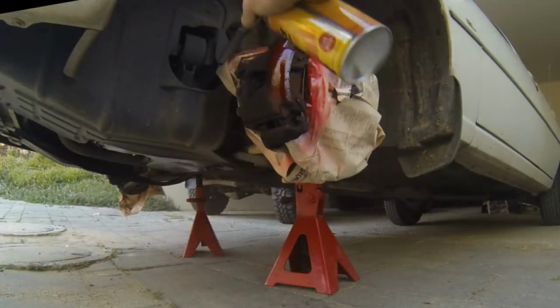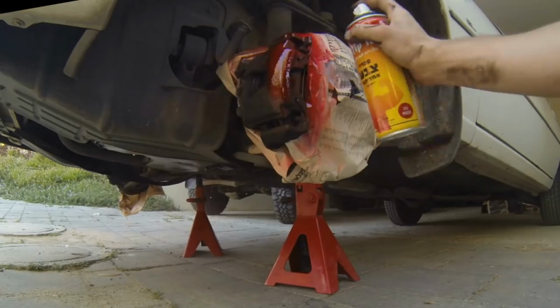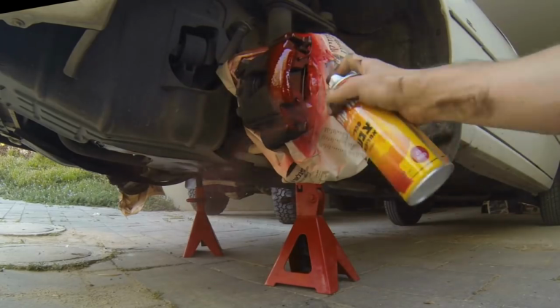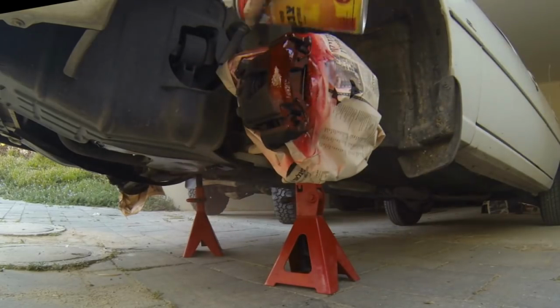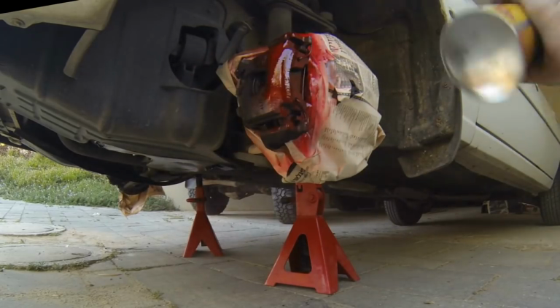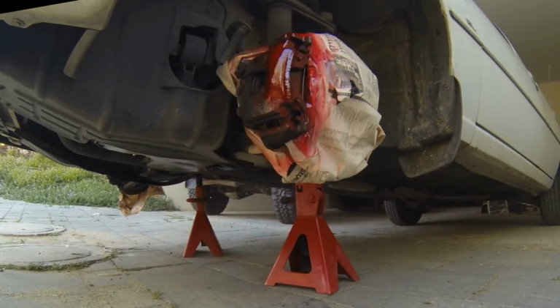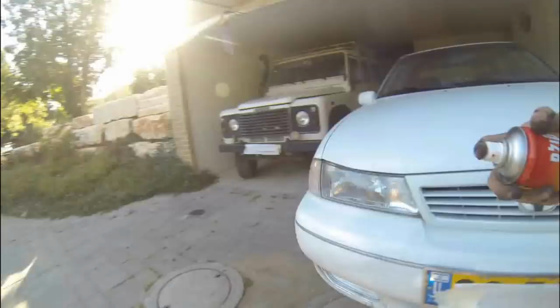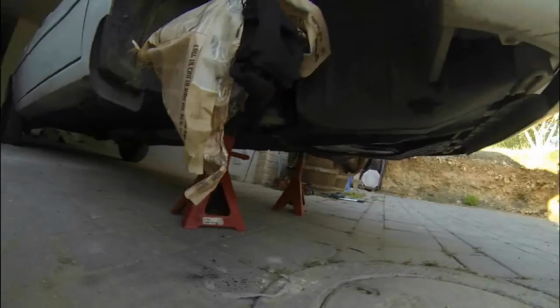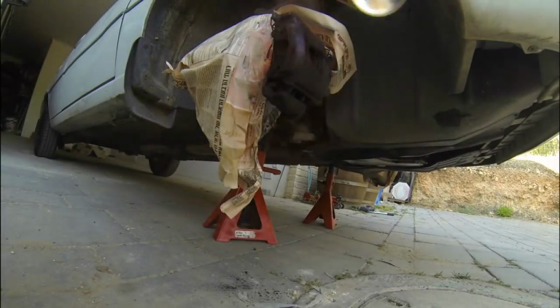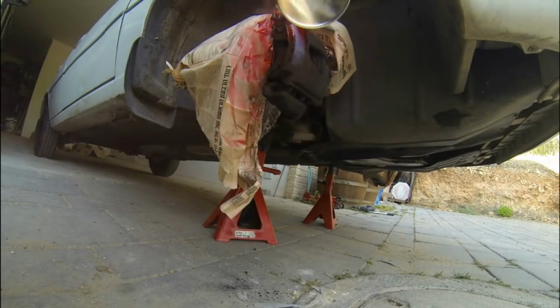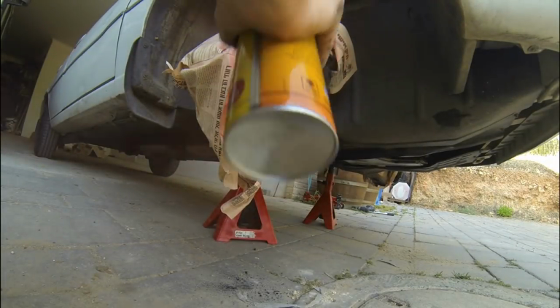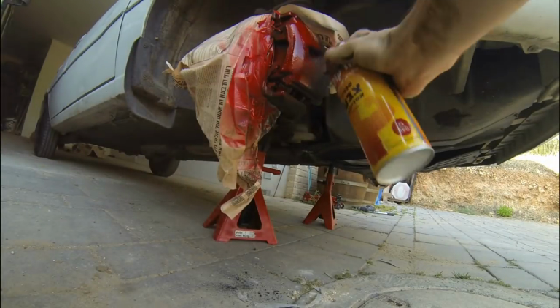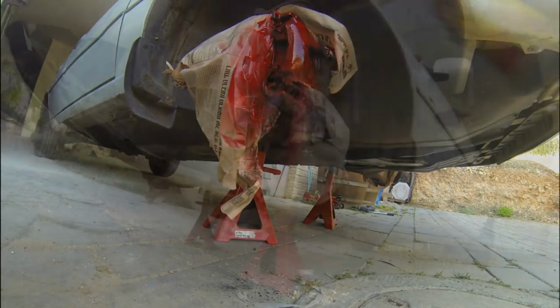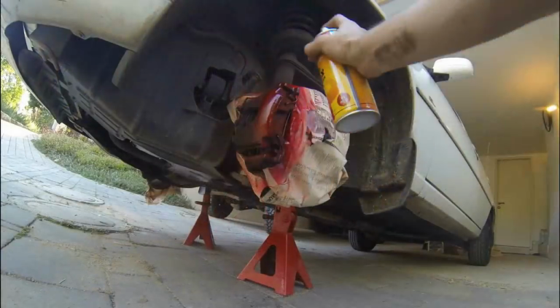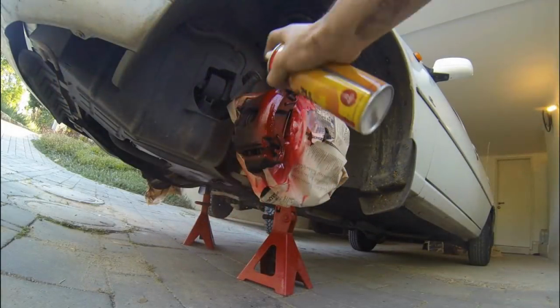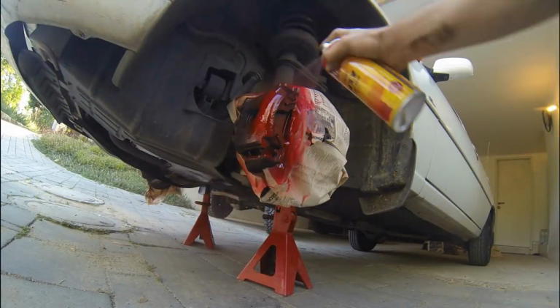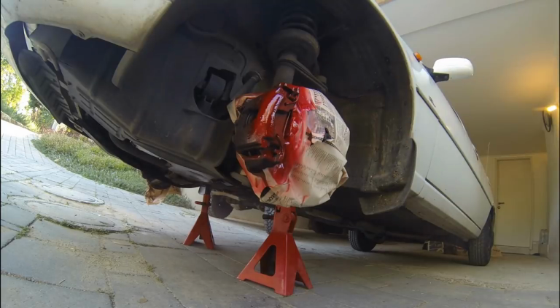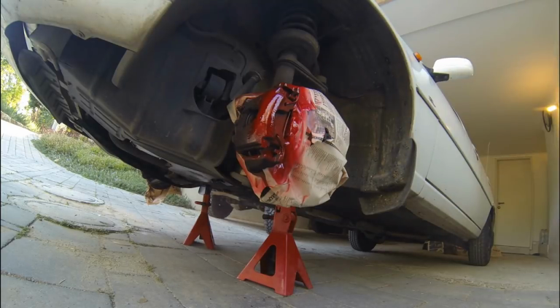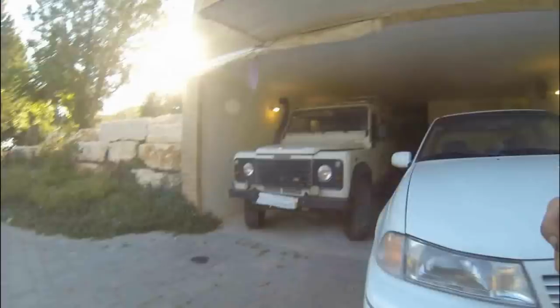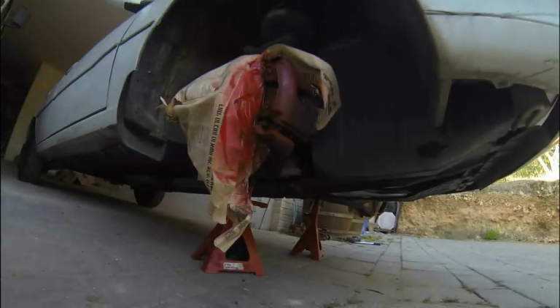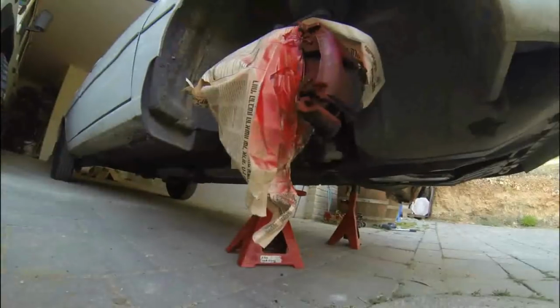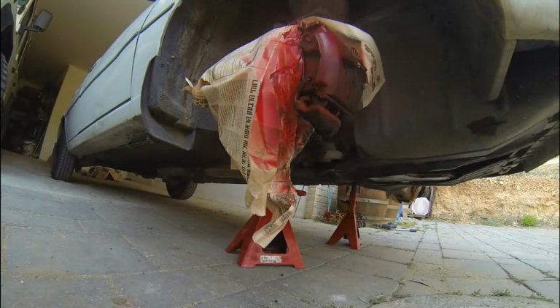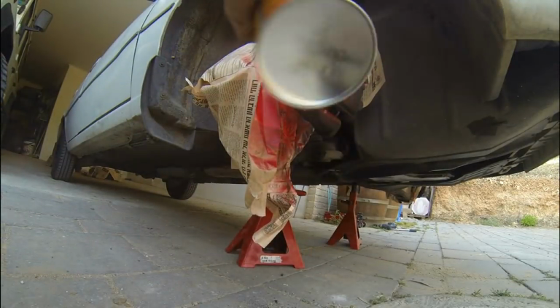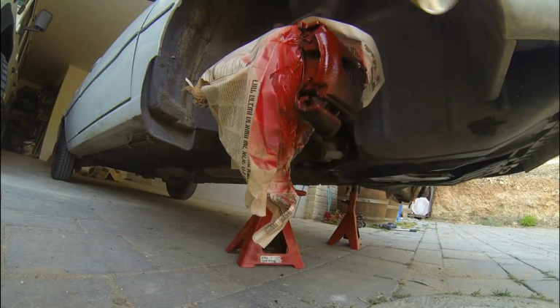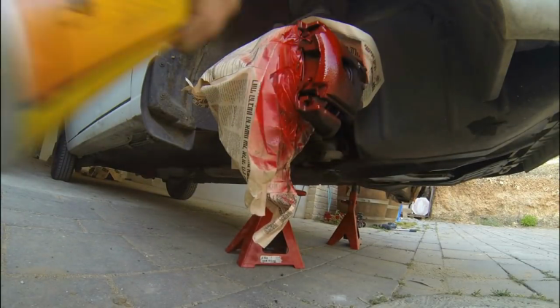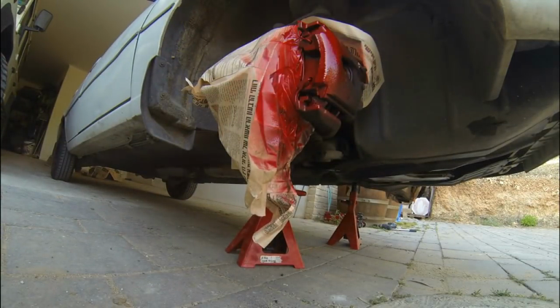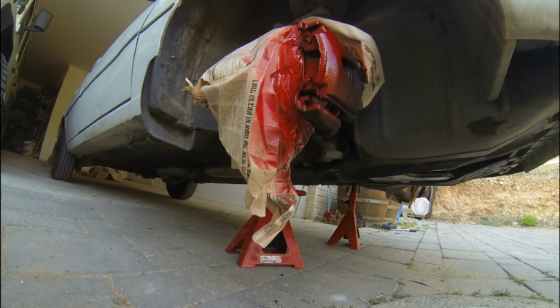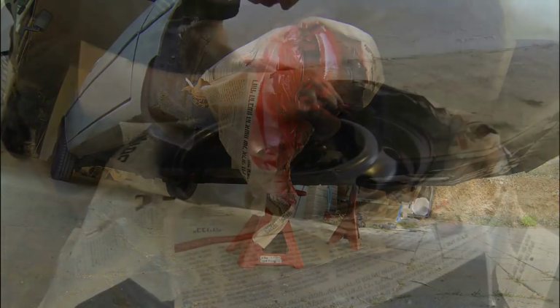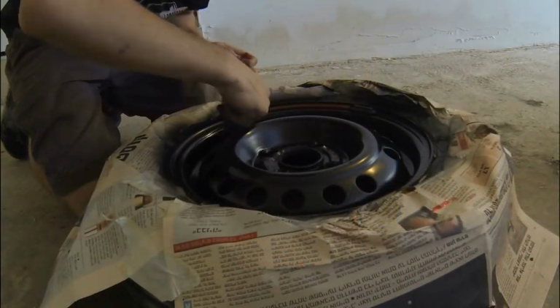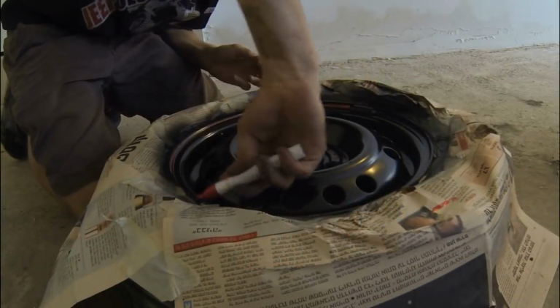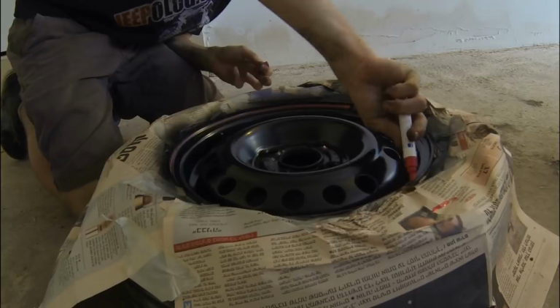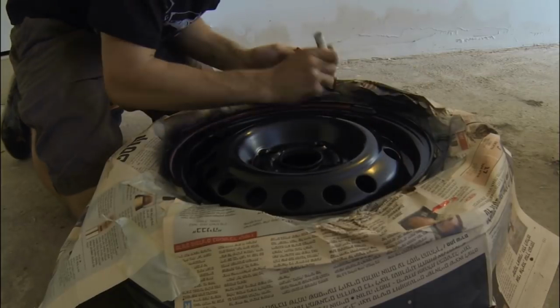On the front wheels you can also paint the brakes — it looks better — but make sure you cover up the disc. You don't want to make paint mistakes on the second layer here as well.